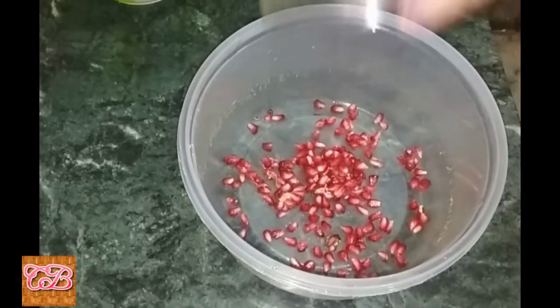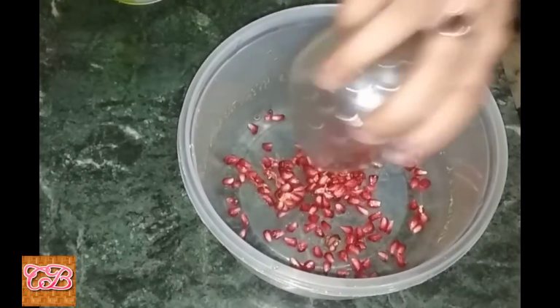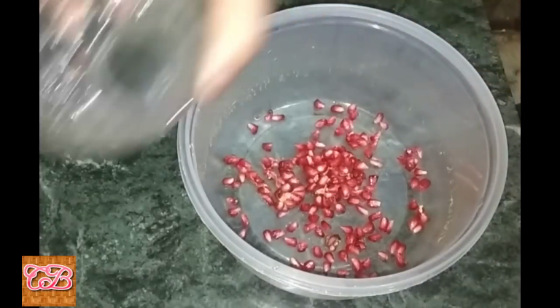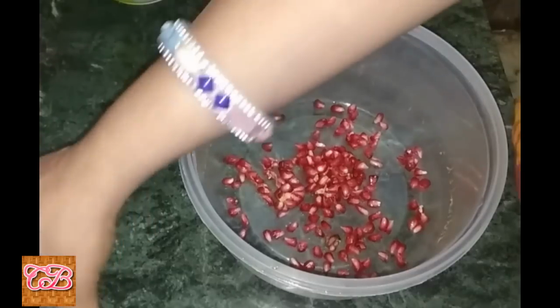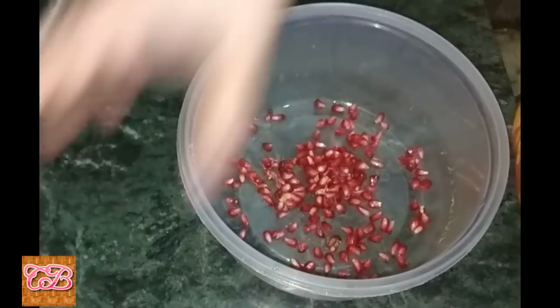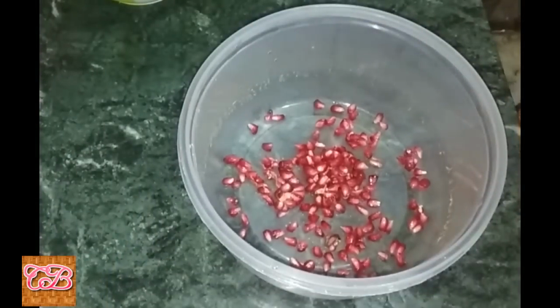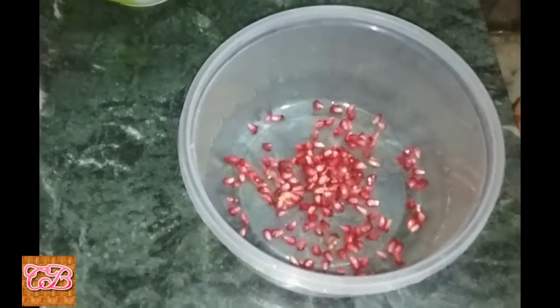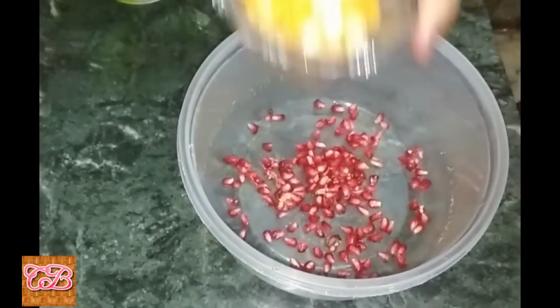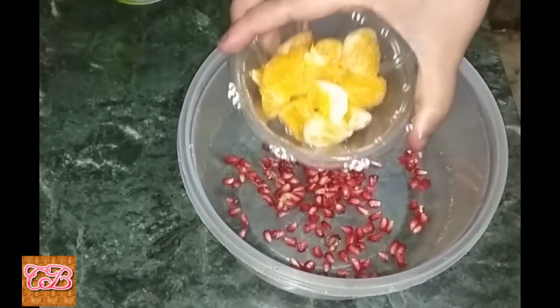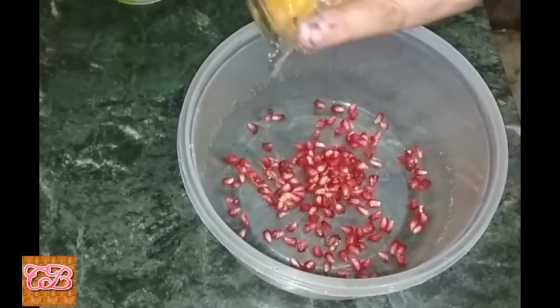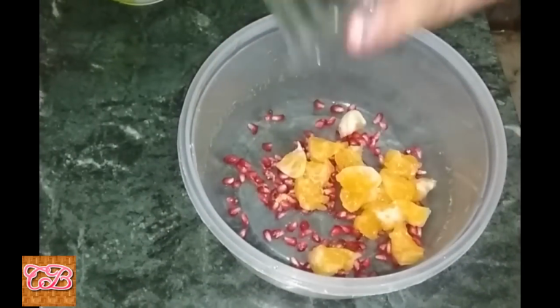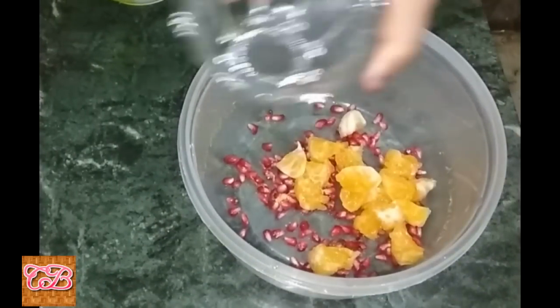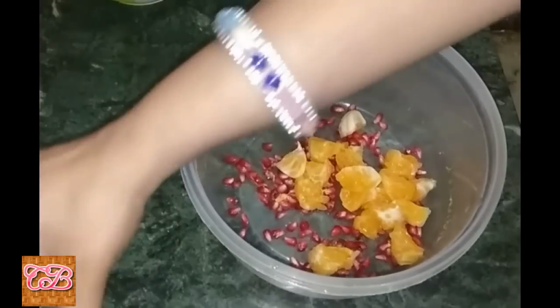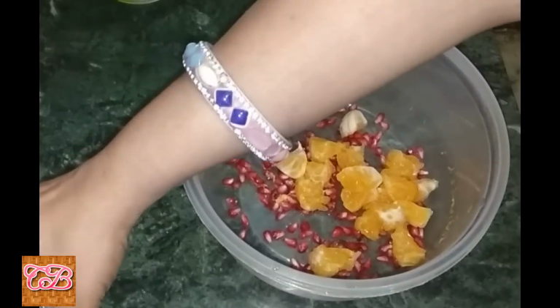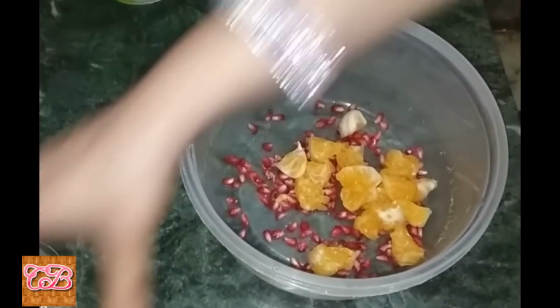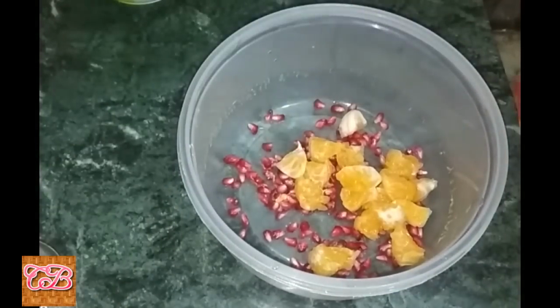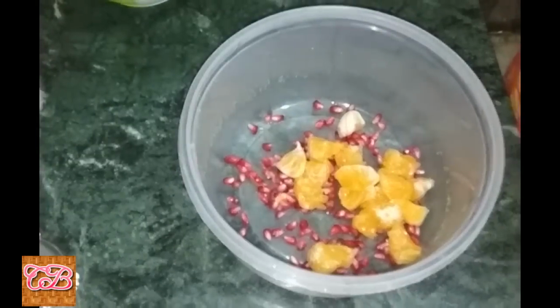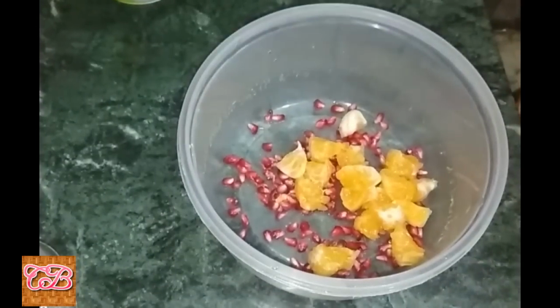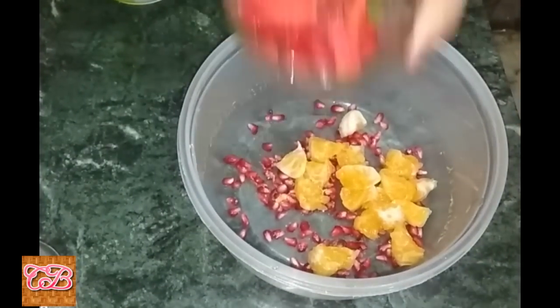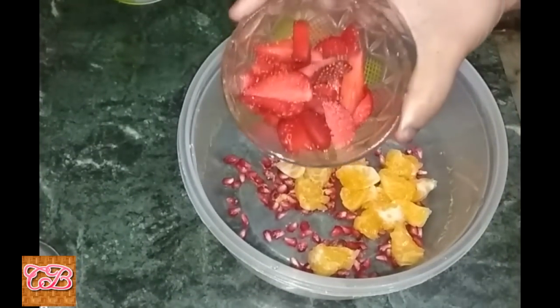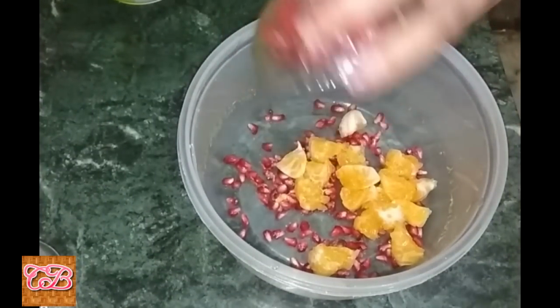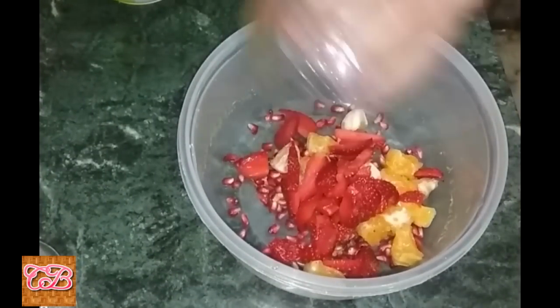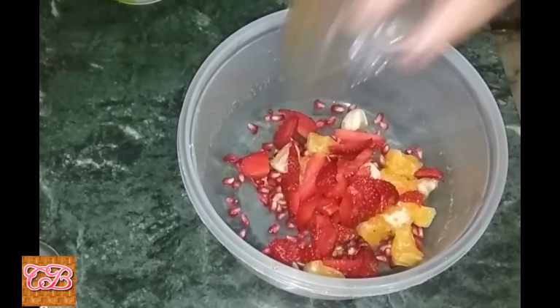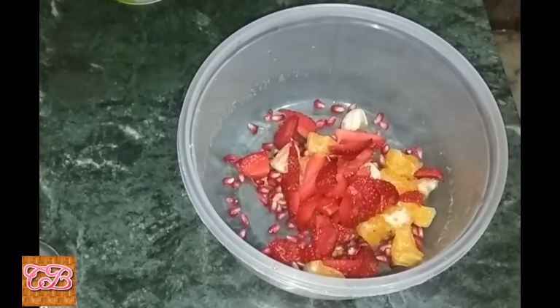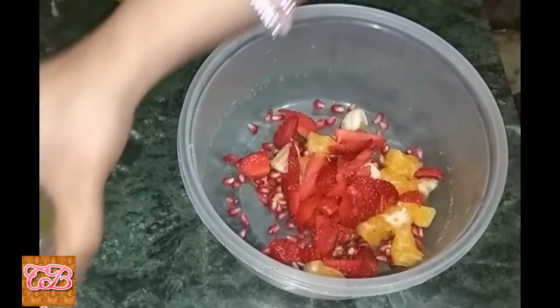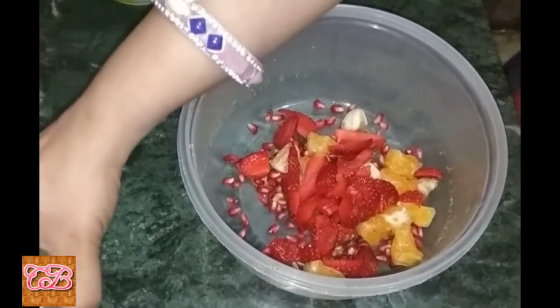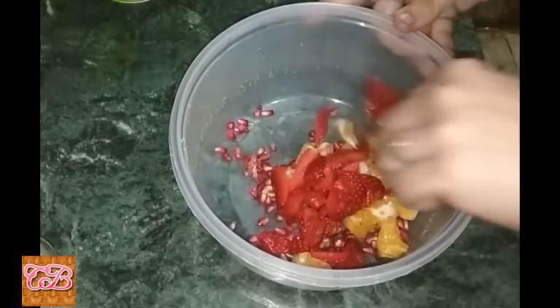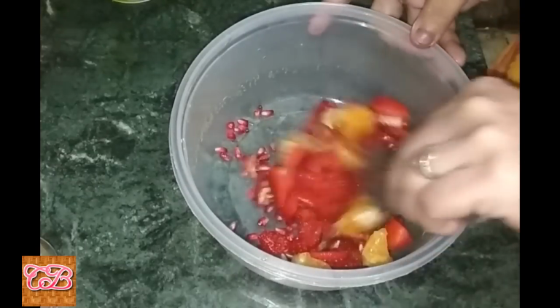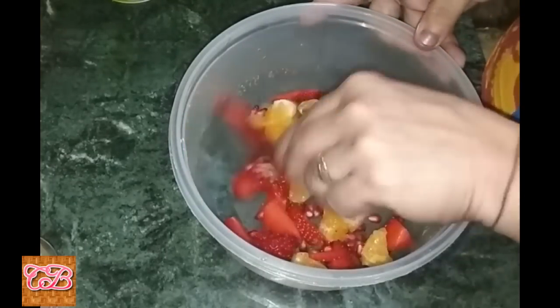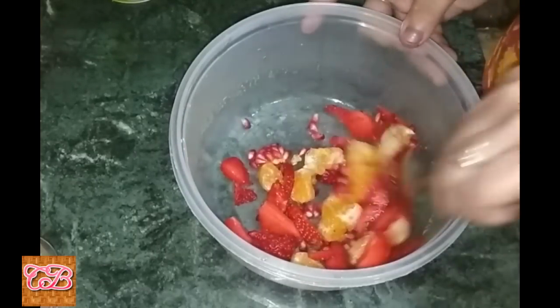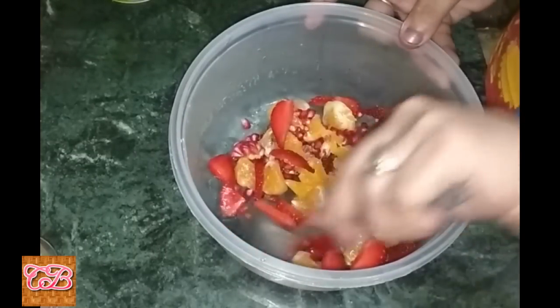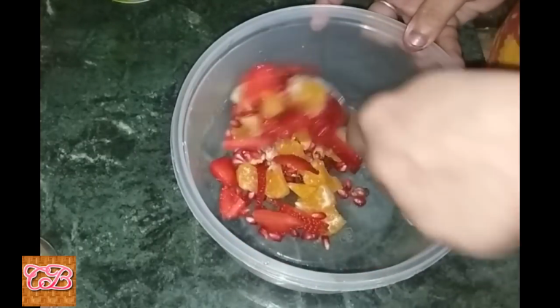Add pomegranate, orange, and strawberry. Mix well — all the fruits together.